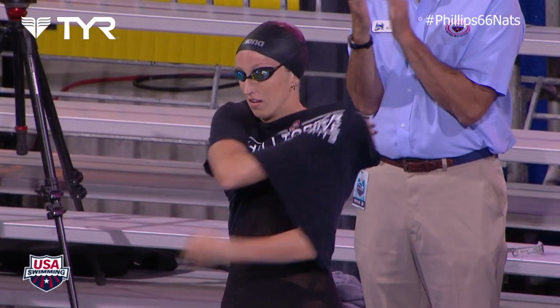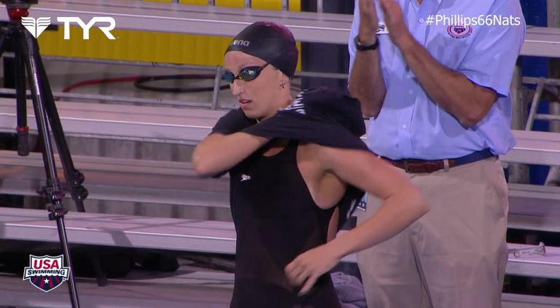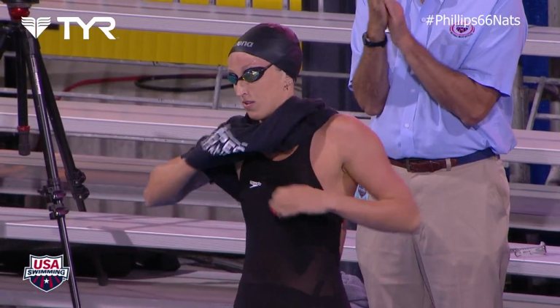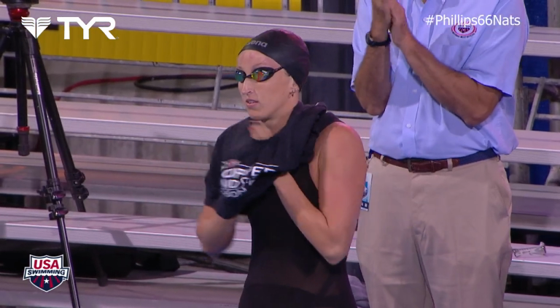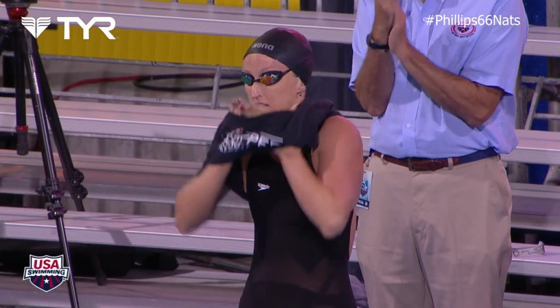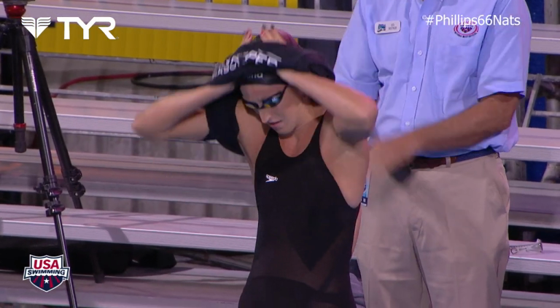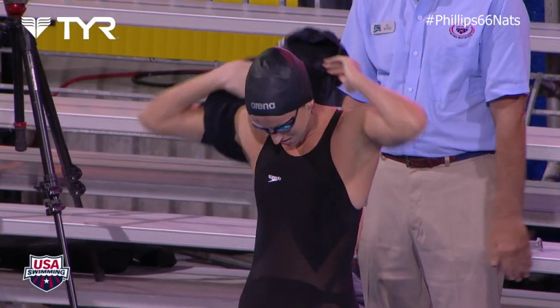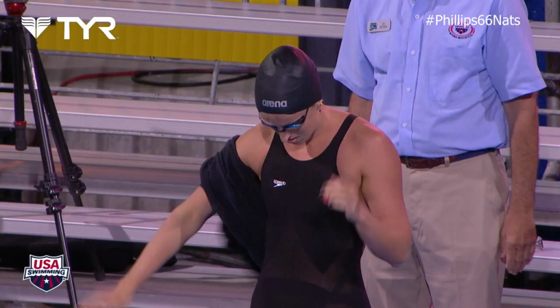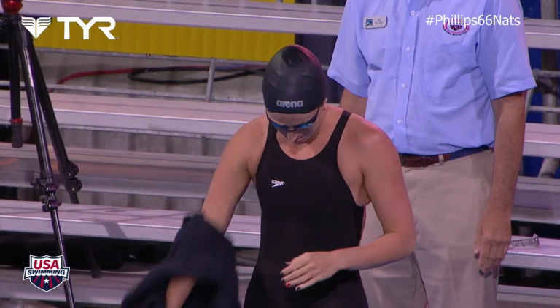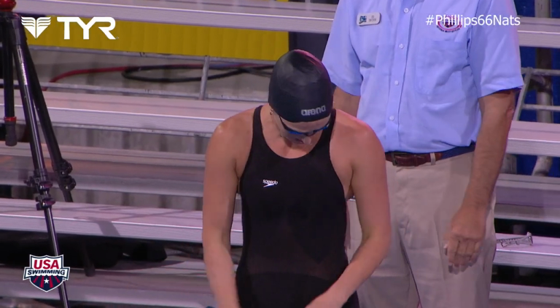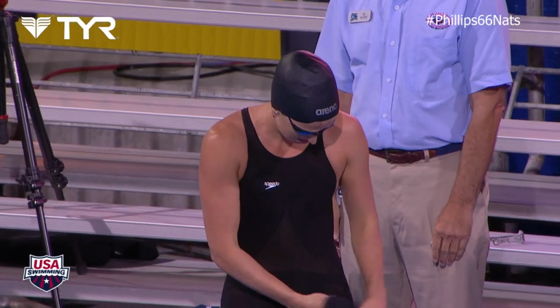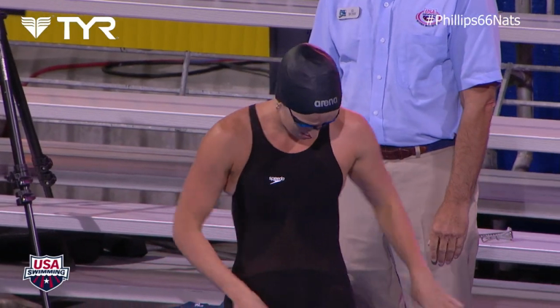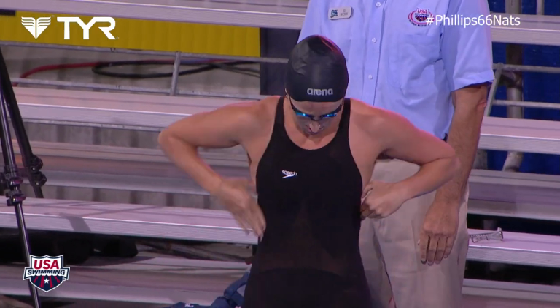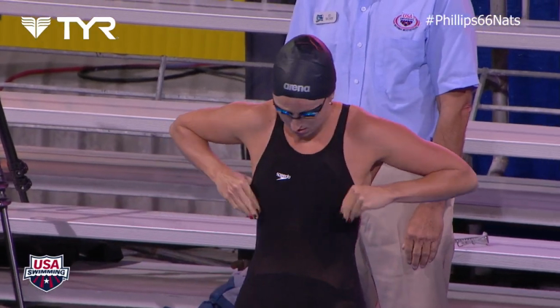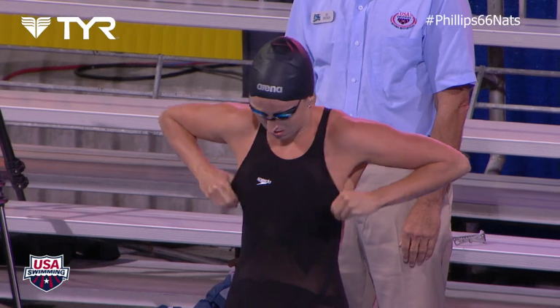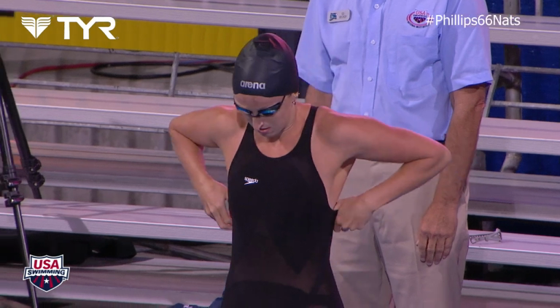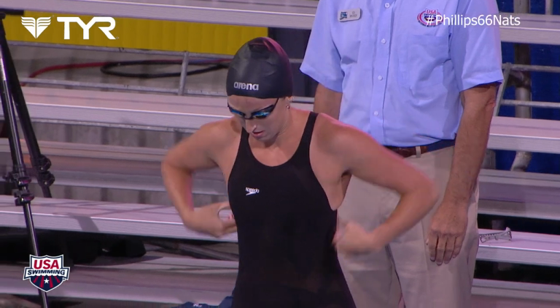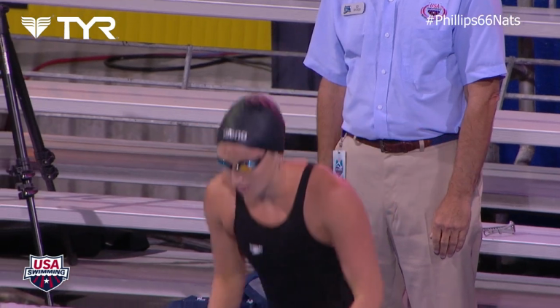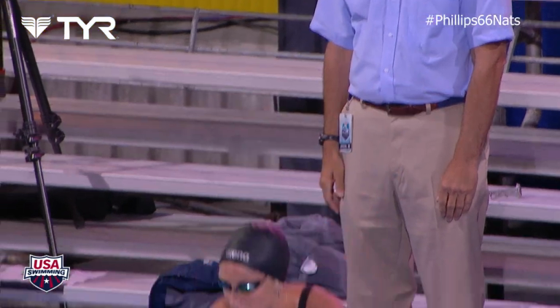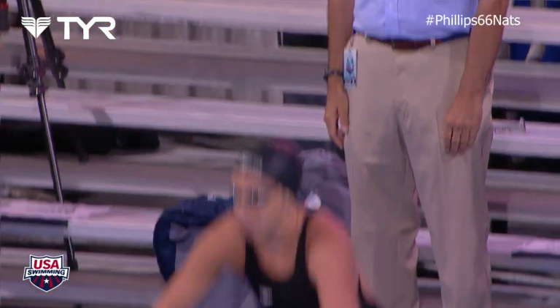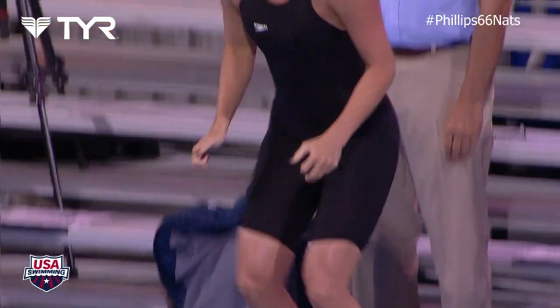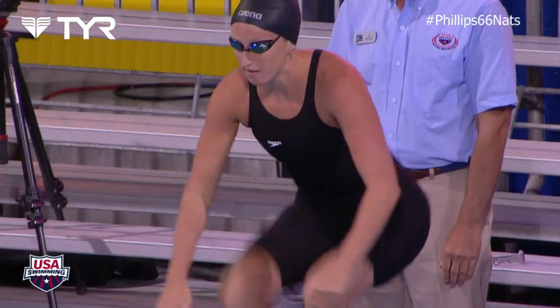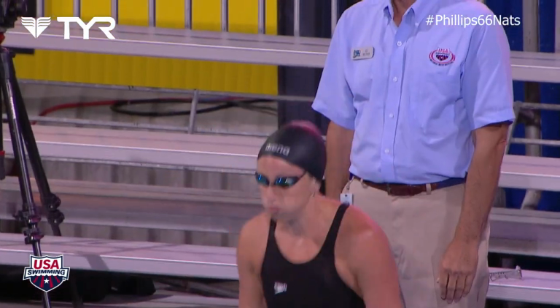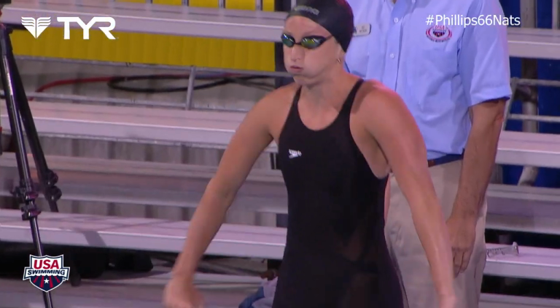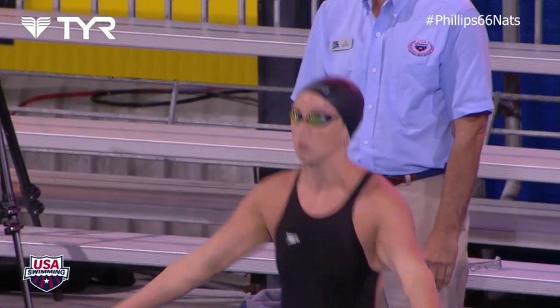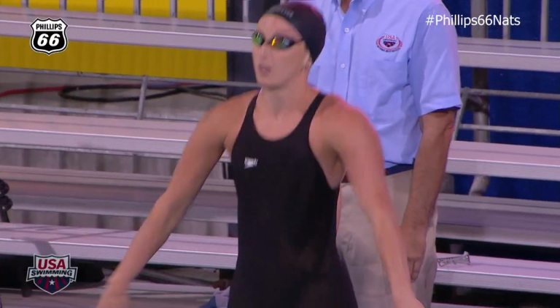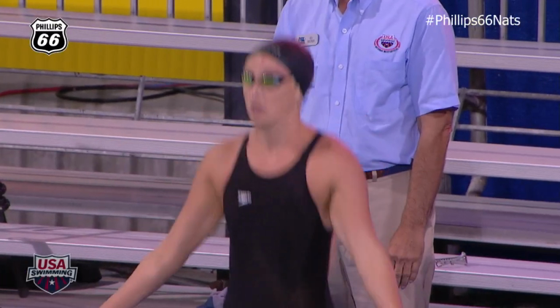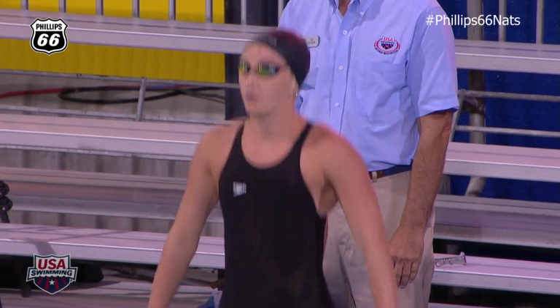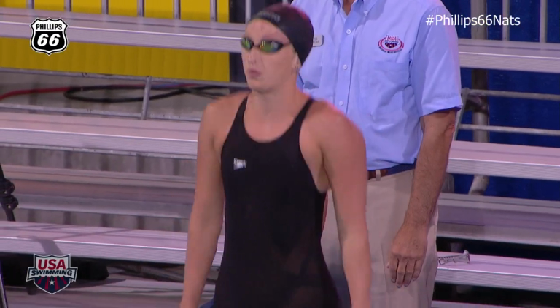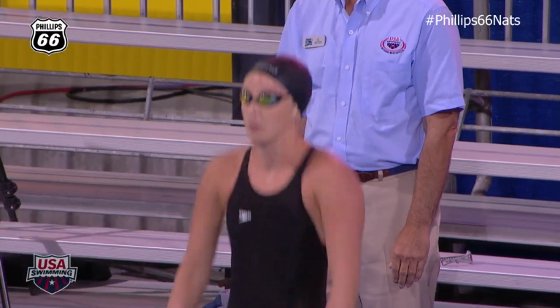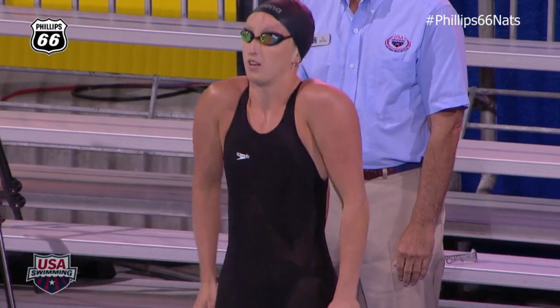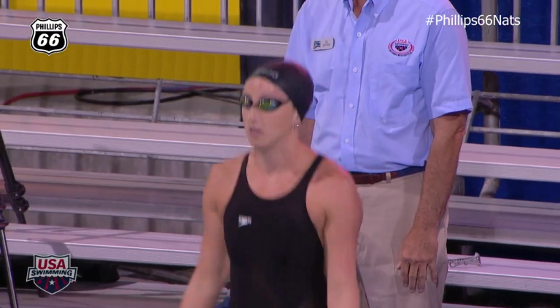Lane 6, representing Stanford Swimming and North Baltimore, 2014 NCAA Champion in the 100 Butterfly, Felicia Lee!